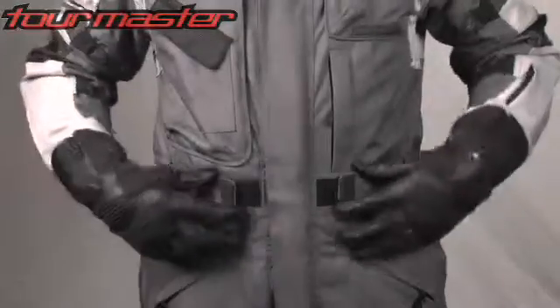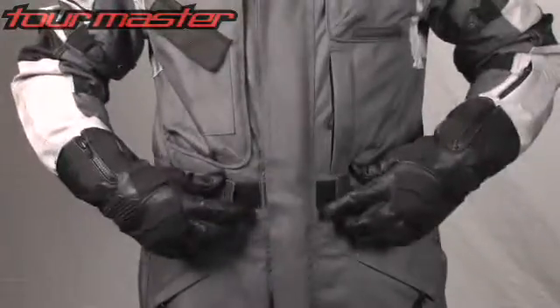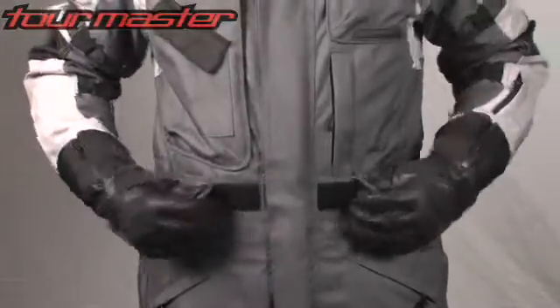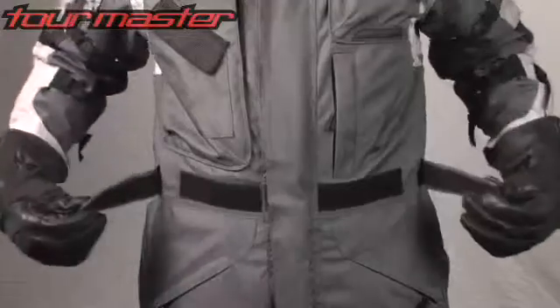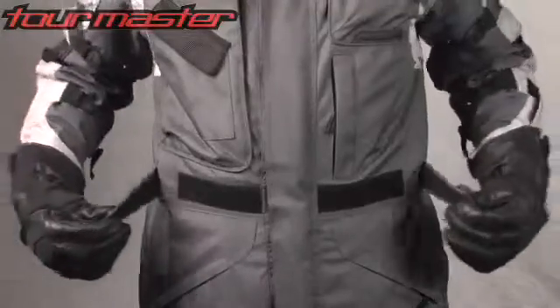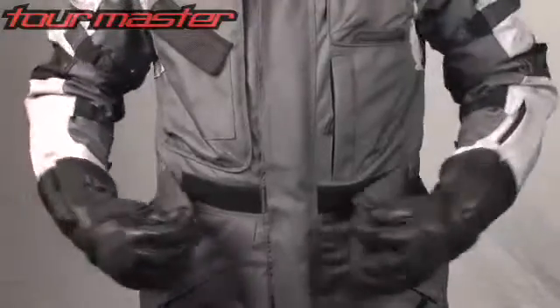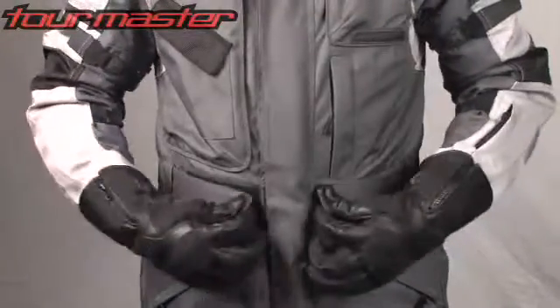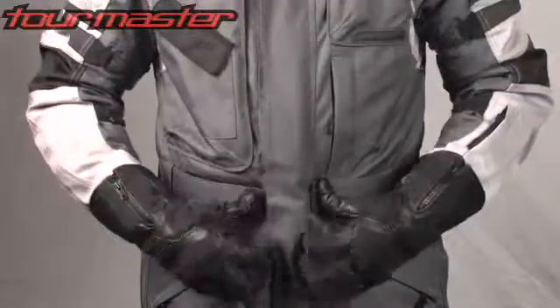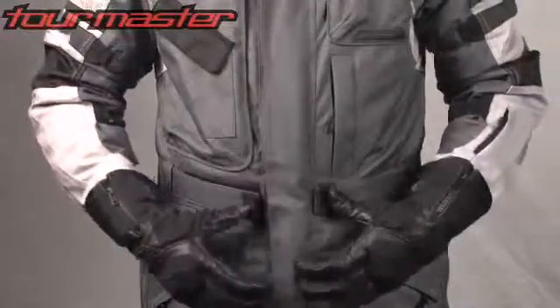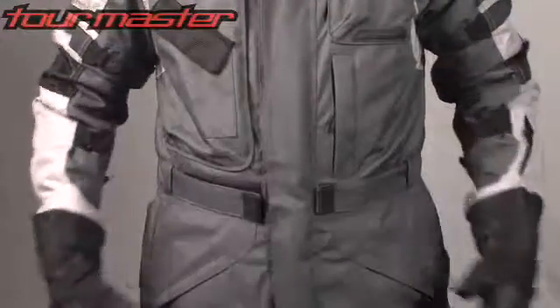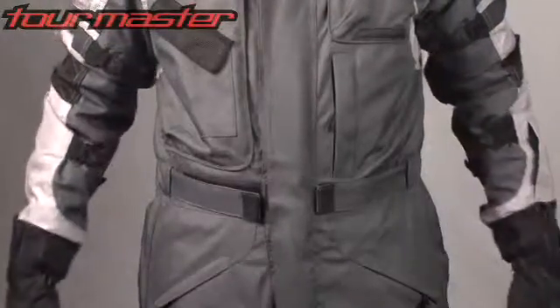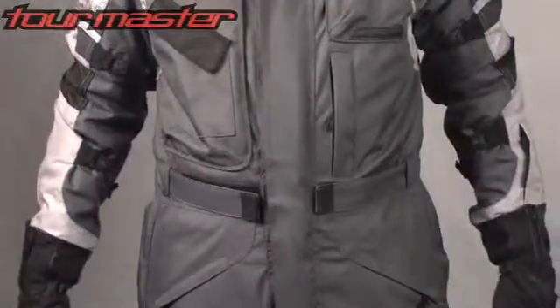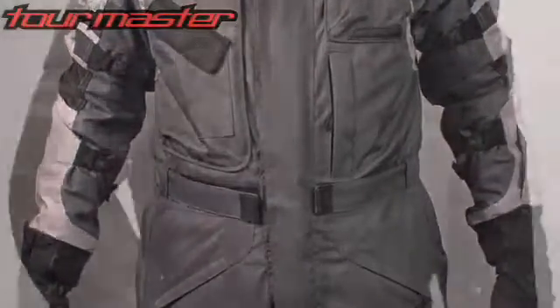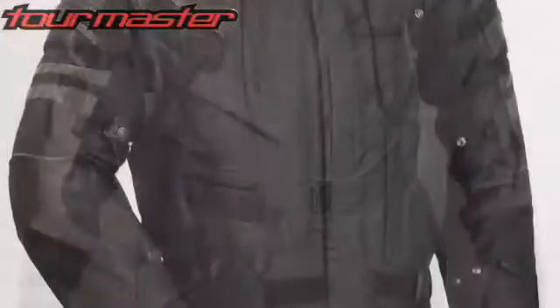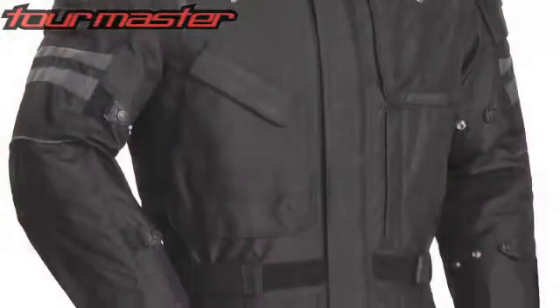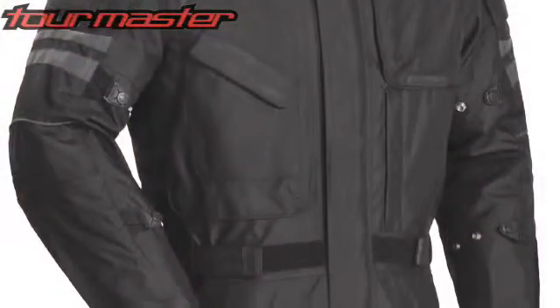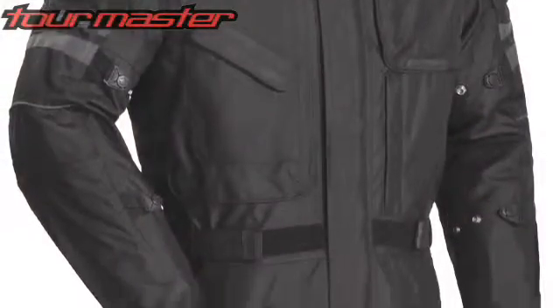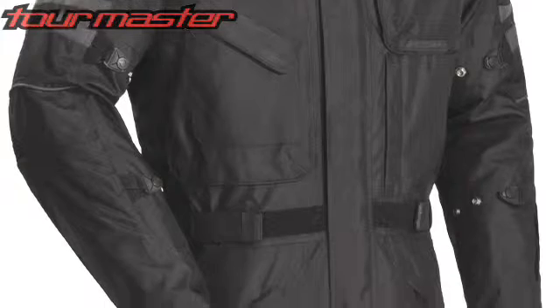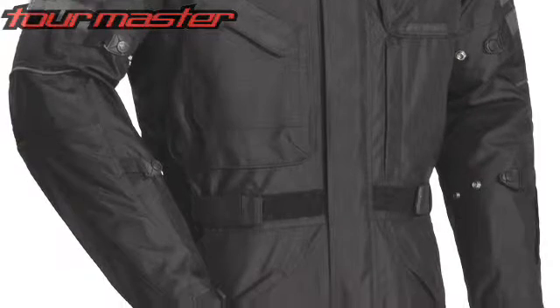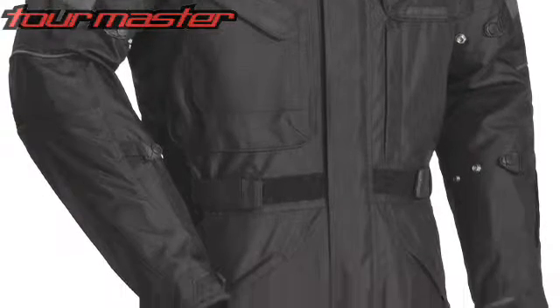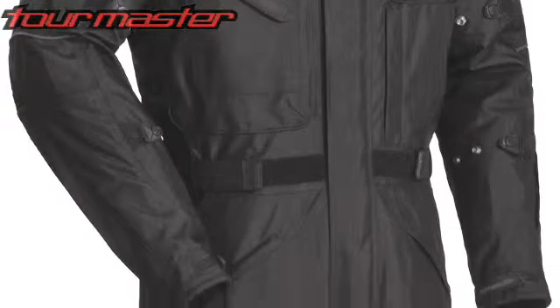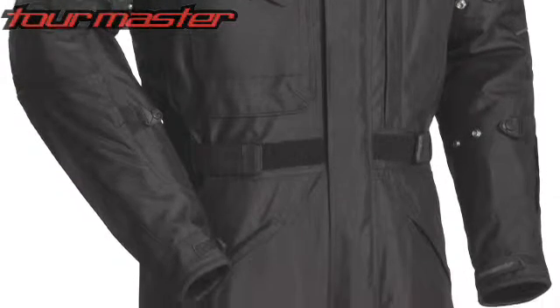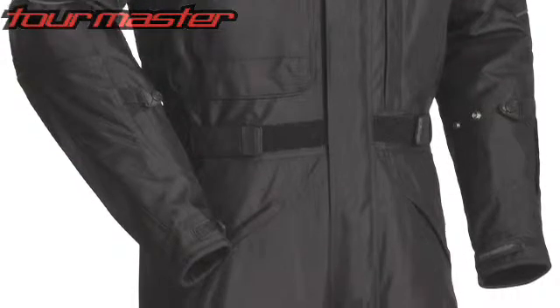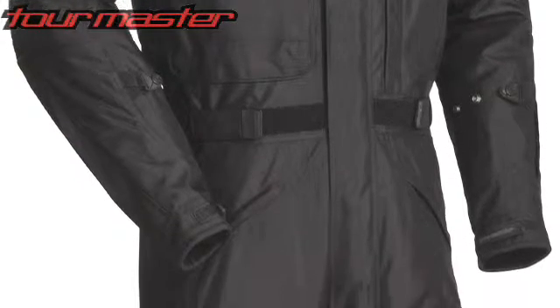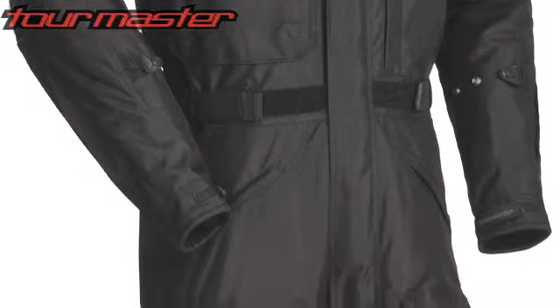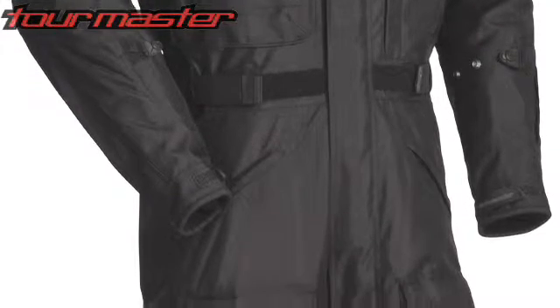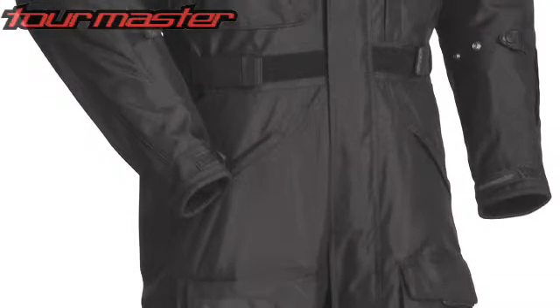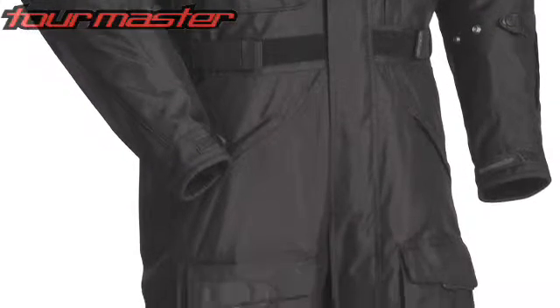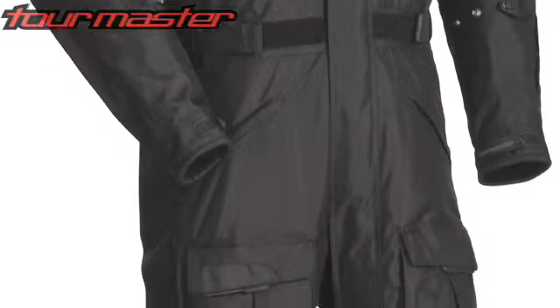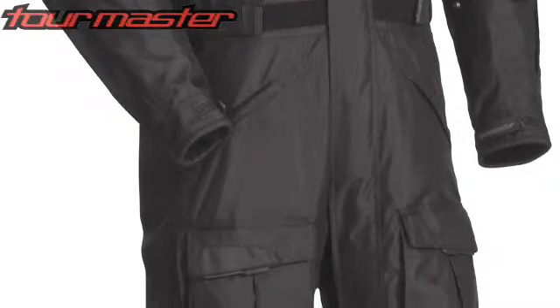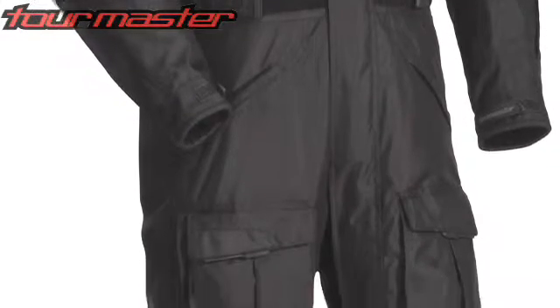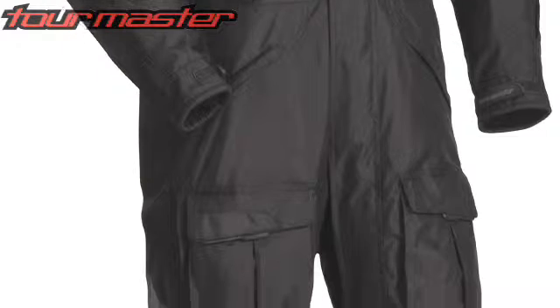Adjustable waist belts with TPR pulls help fine-tune the fit. This suit is aggressively priced and is offered in men's sizing extra small to triple extra large in black or gunmetal silver.